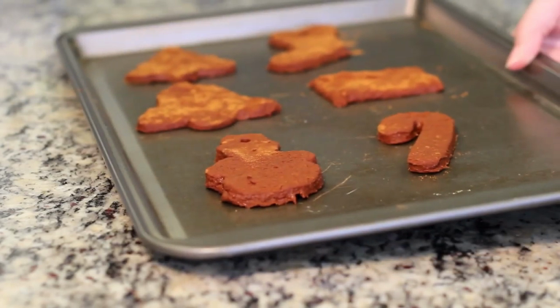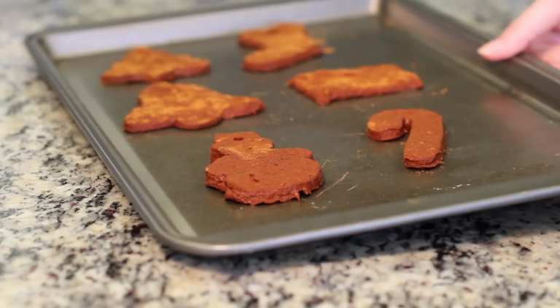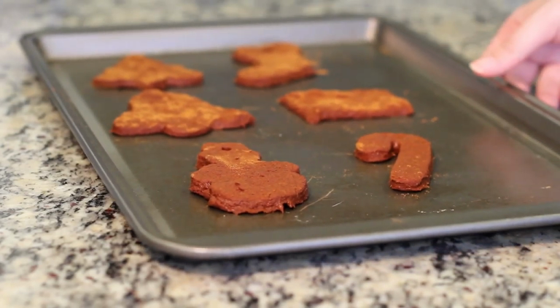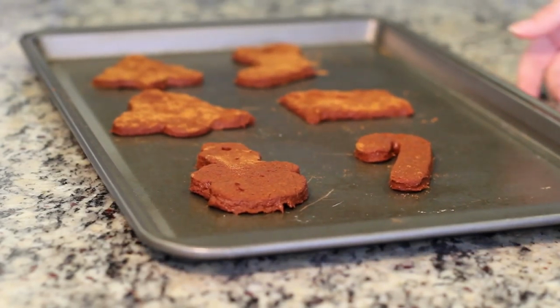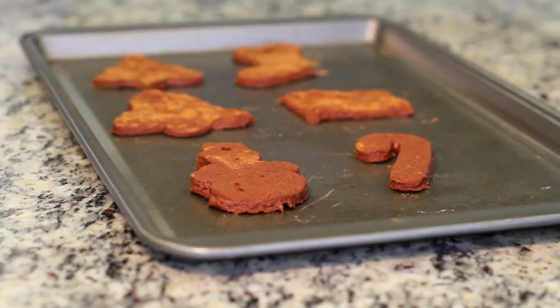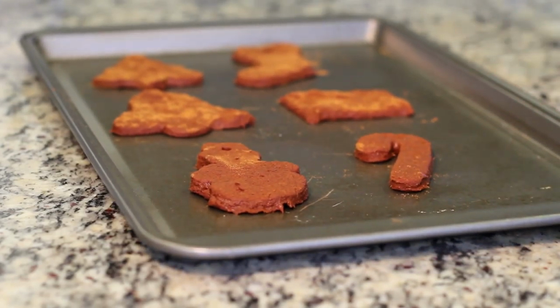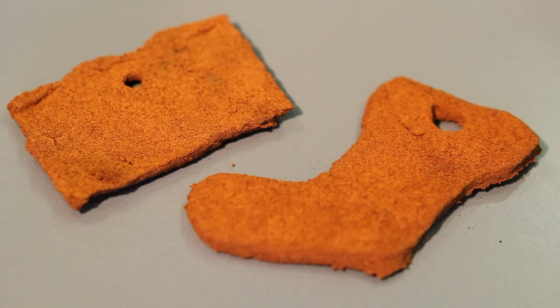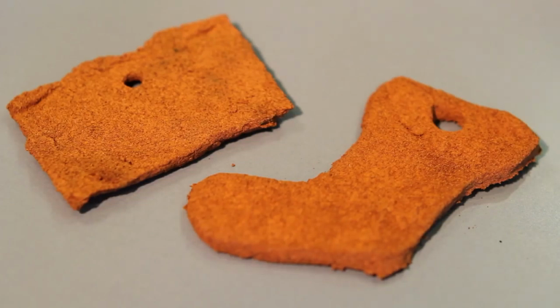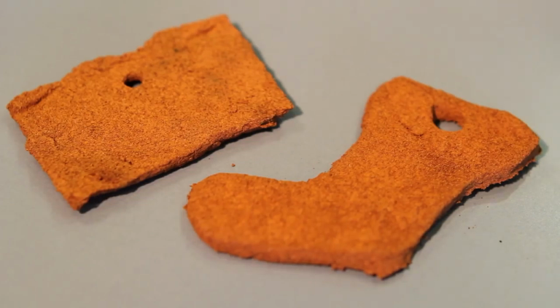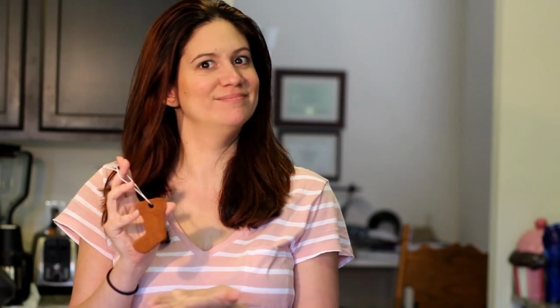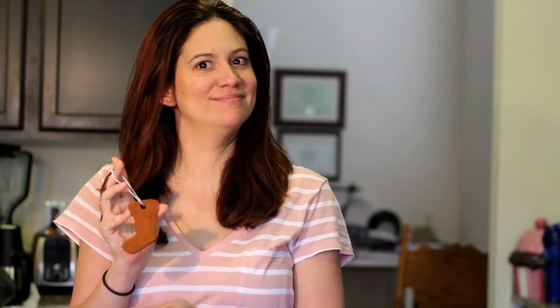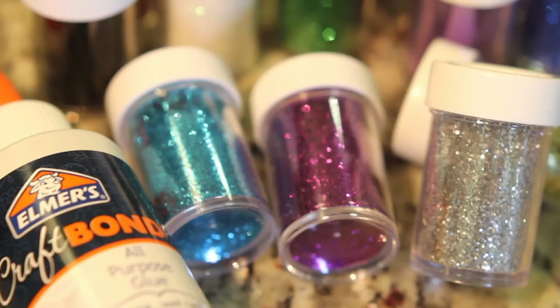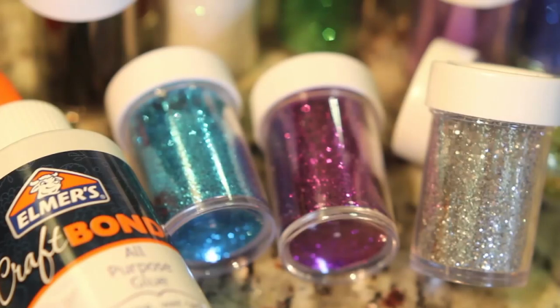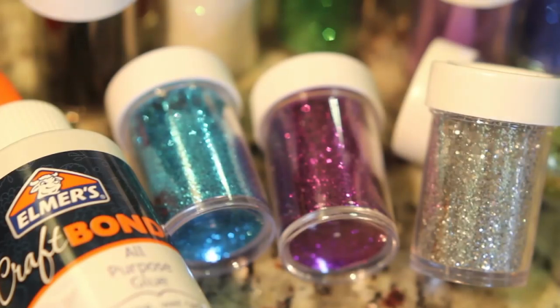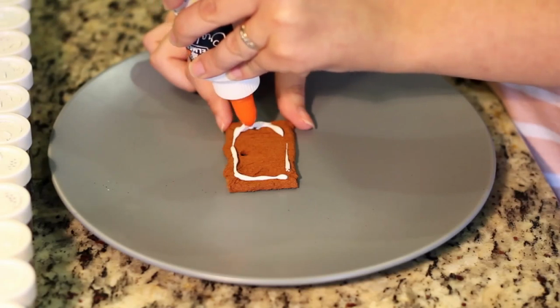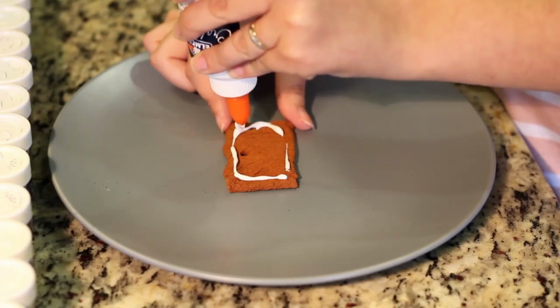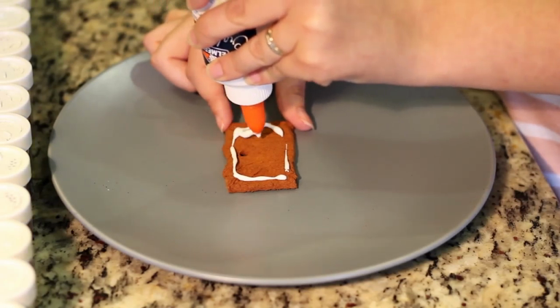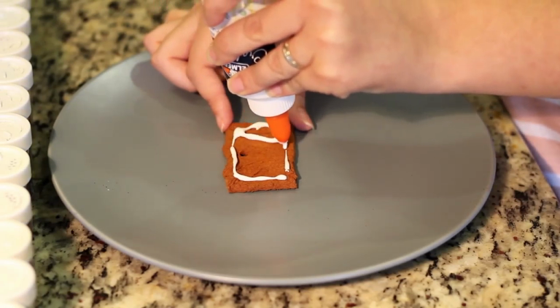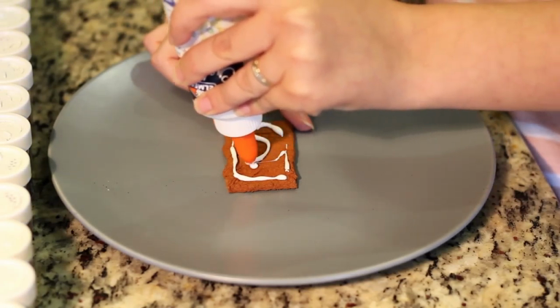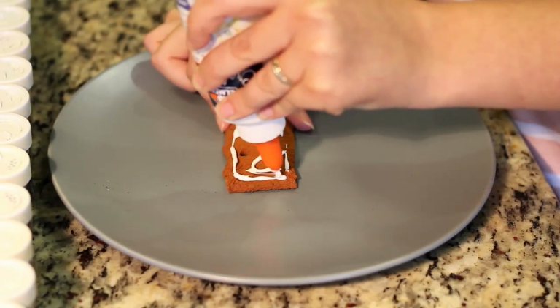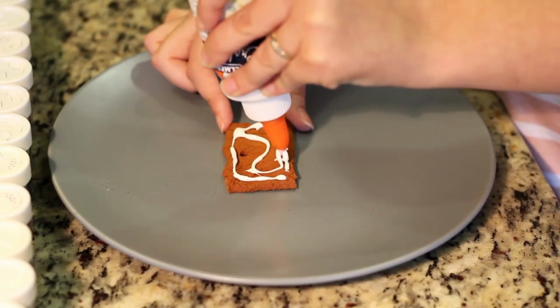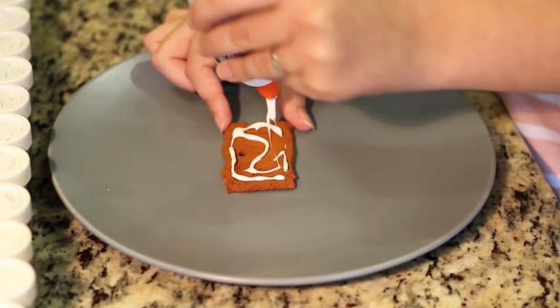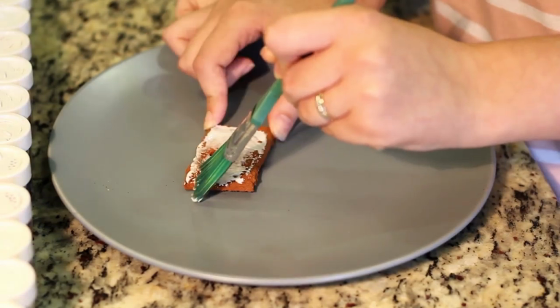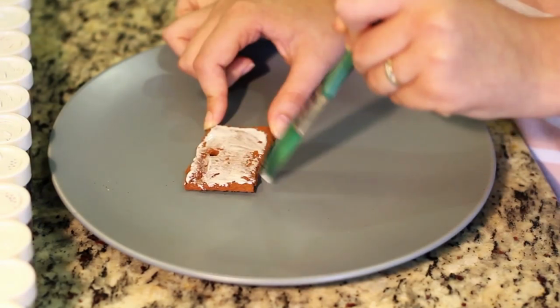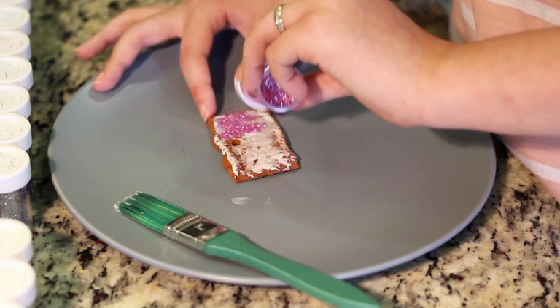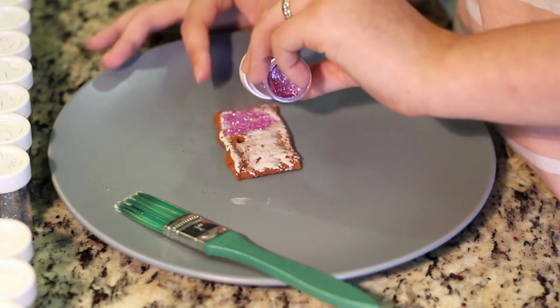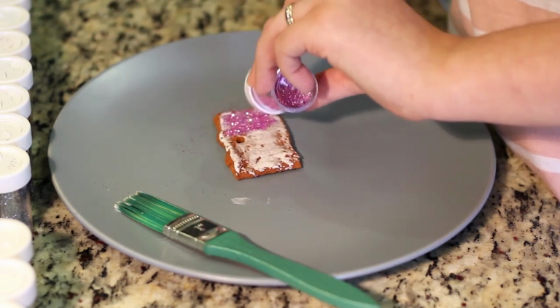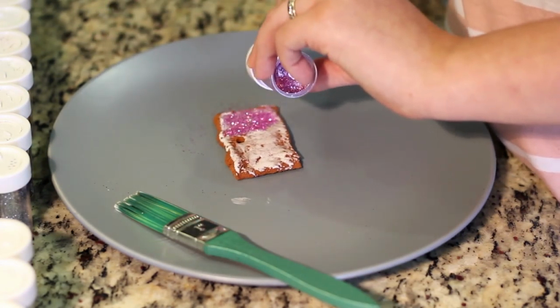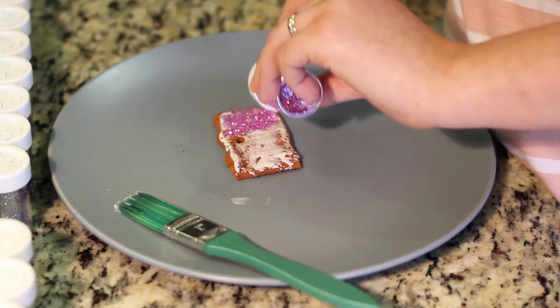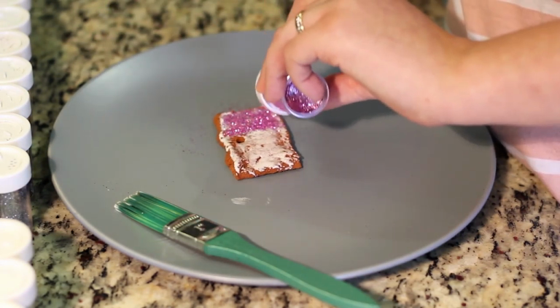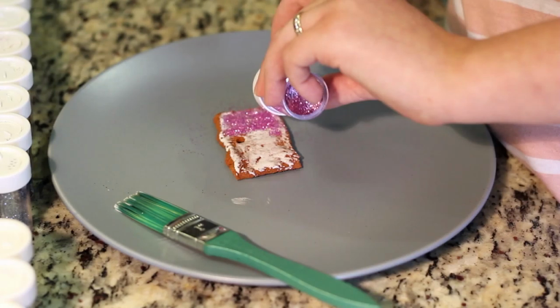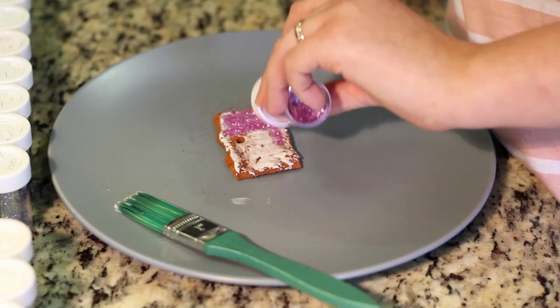If Courtney needs the ornaments to dry quickly, she'll pop them into a 250 degree oven for two and a half hours. If she has more time, then she will usually just leave them in a safe place uncovered for a few days until they look like this.